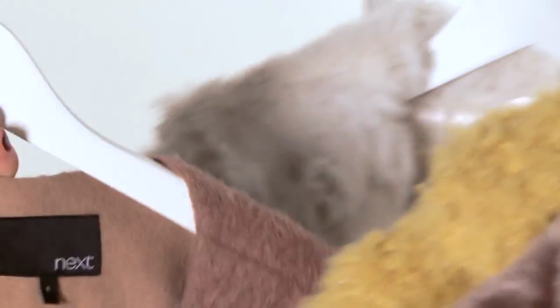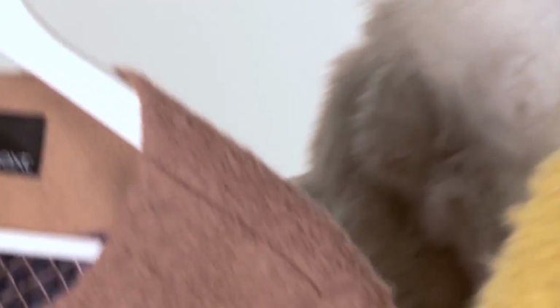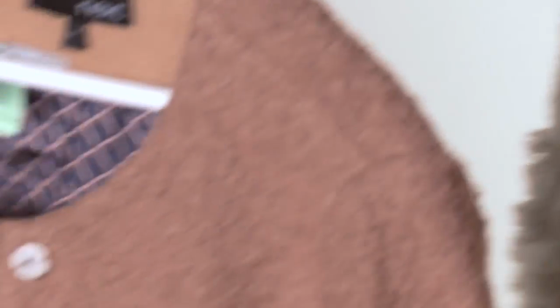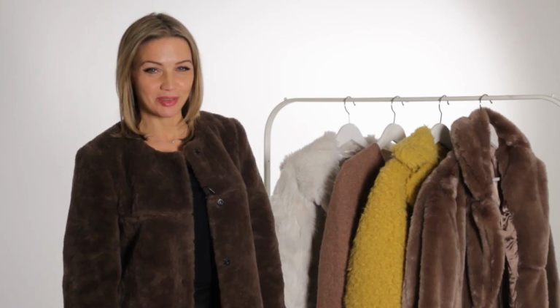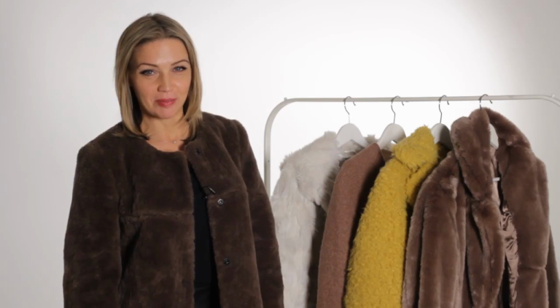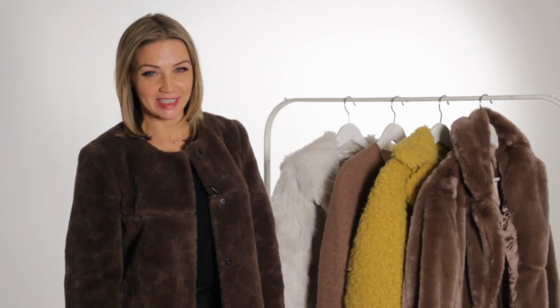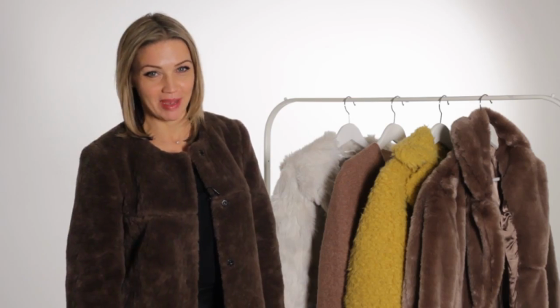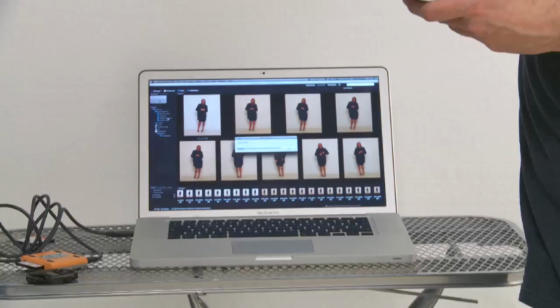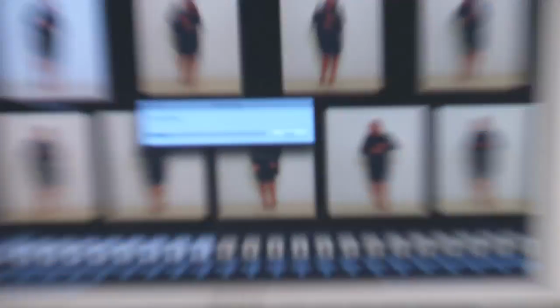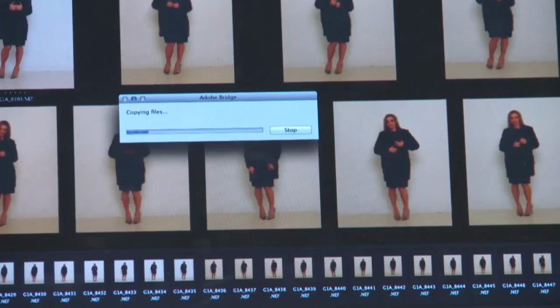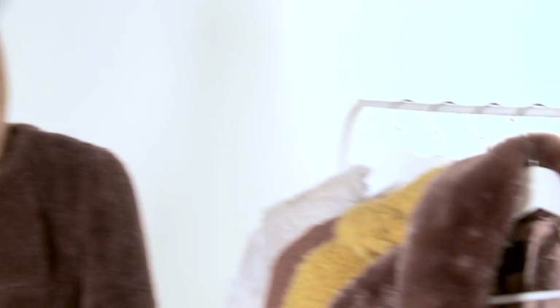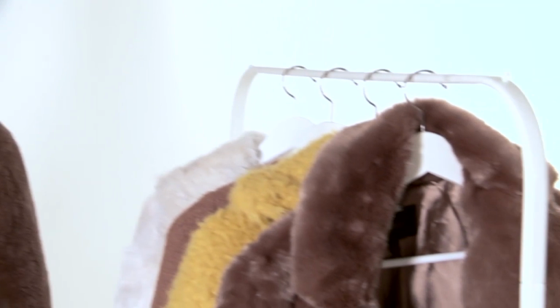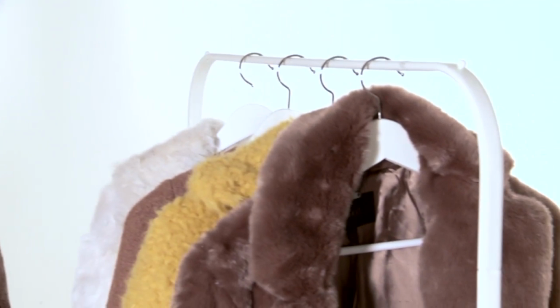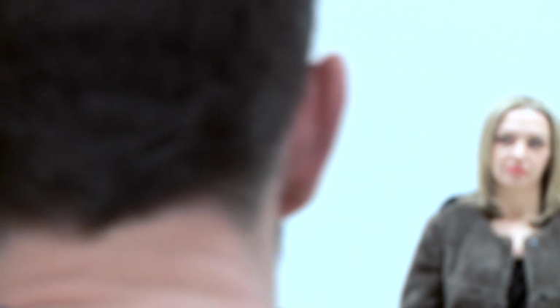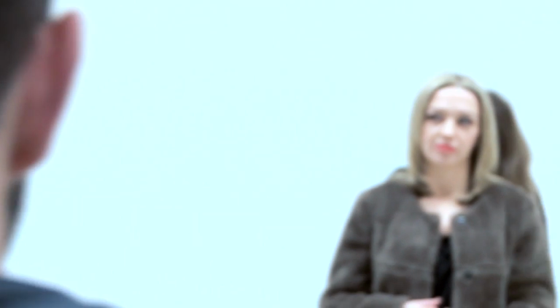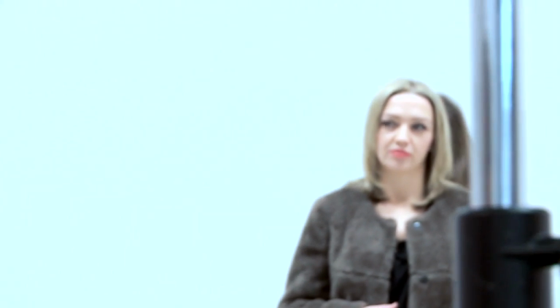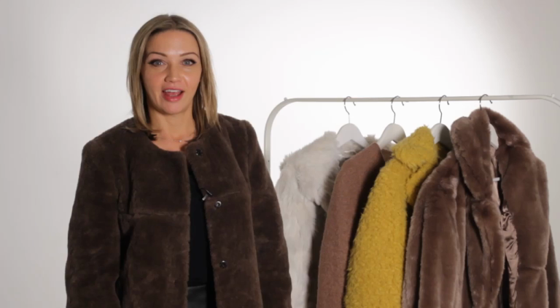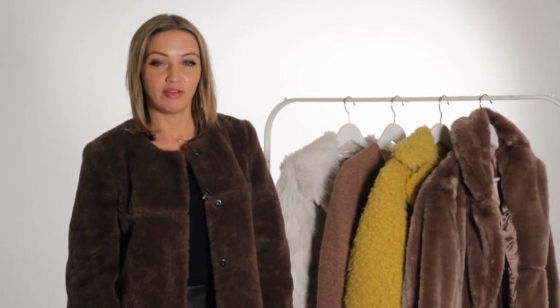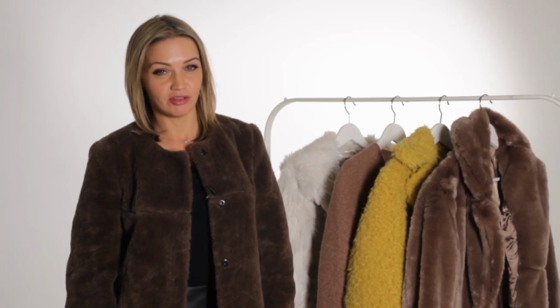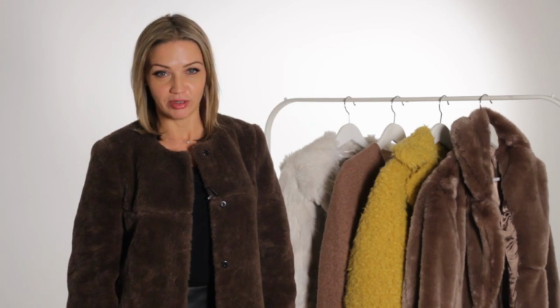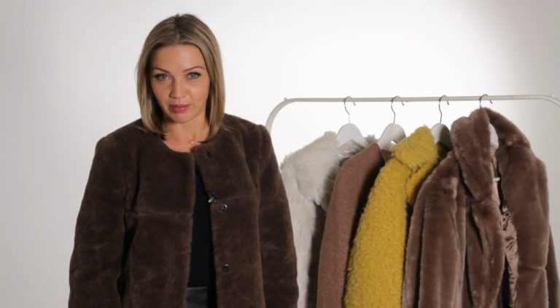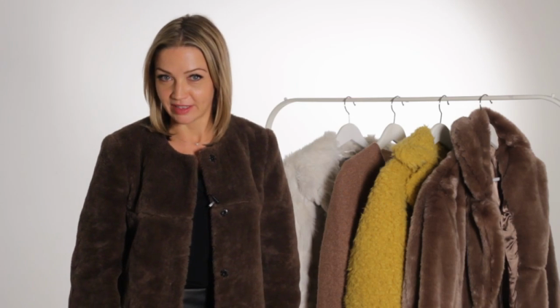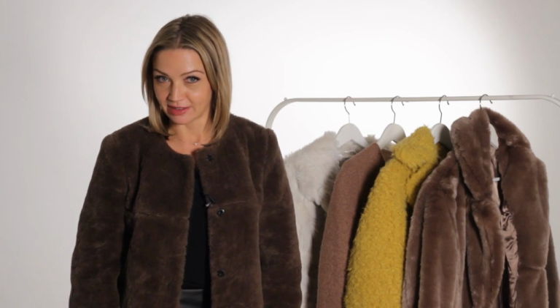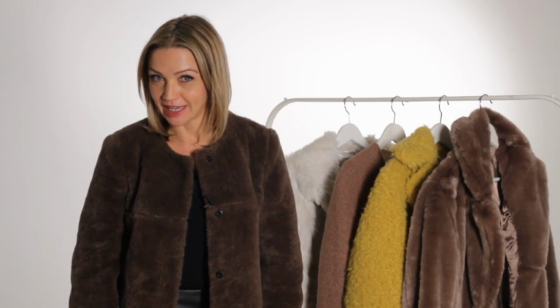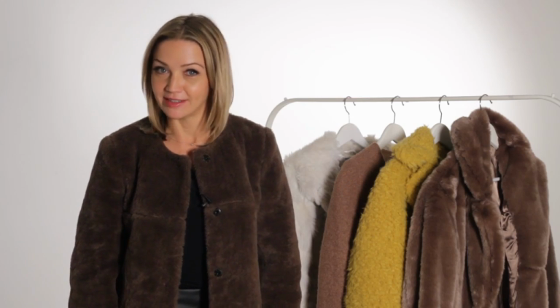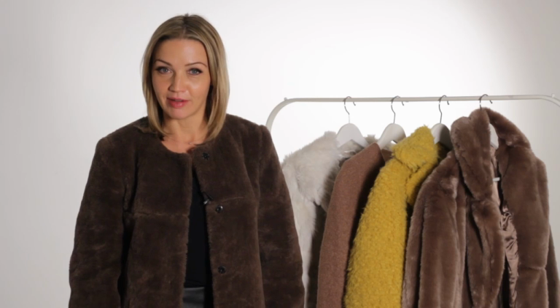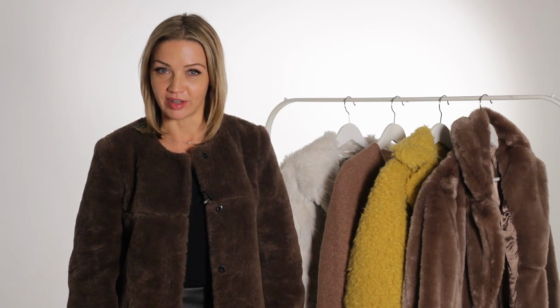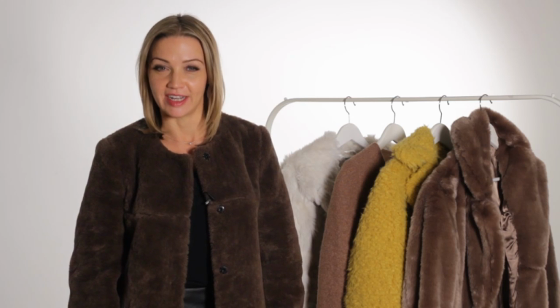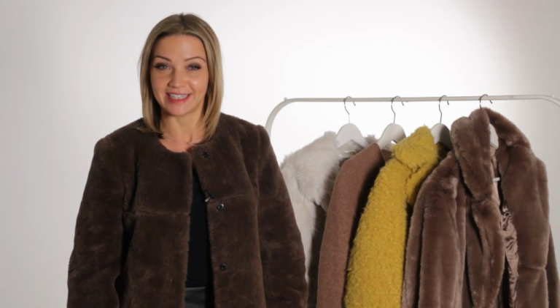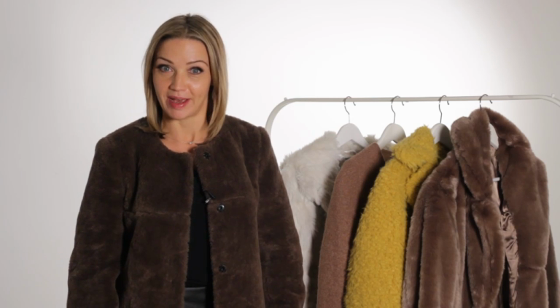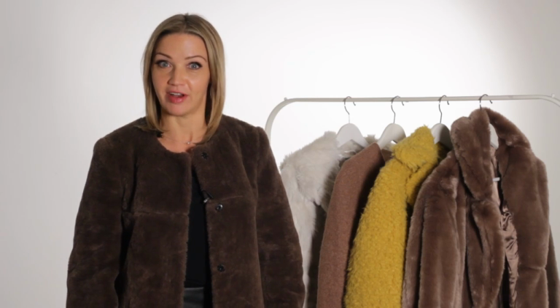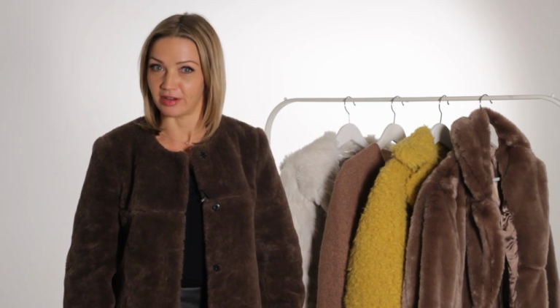This week we're talking about teddy bear coats. If you're wondering what you should be buying in the sales this weekend, I've got the answer: it's a teddy bear fur coat.